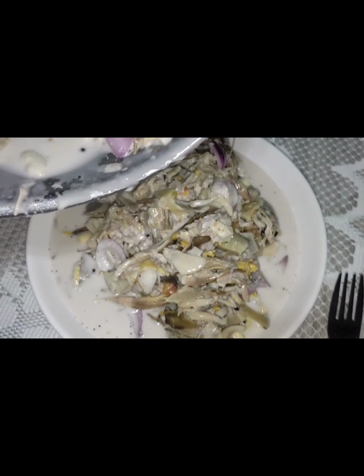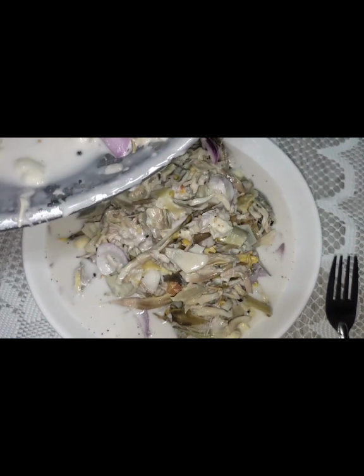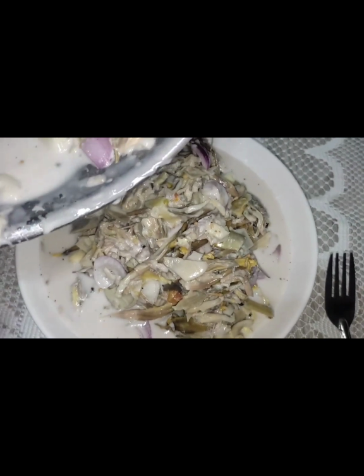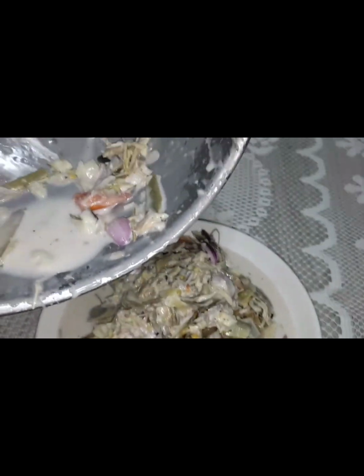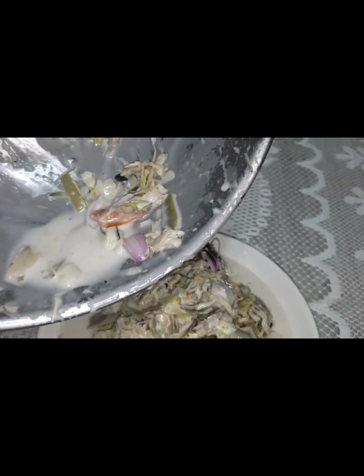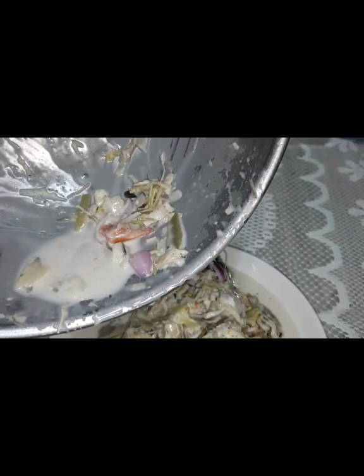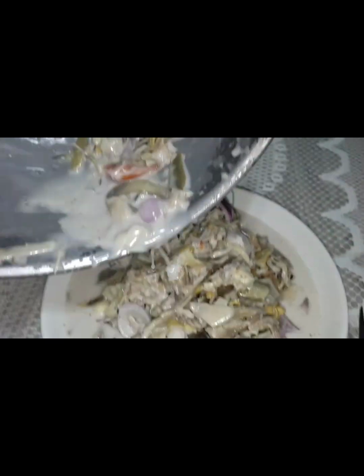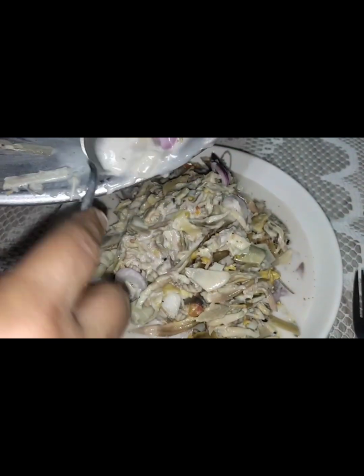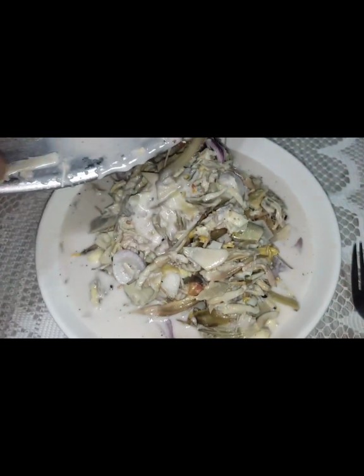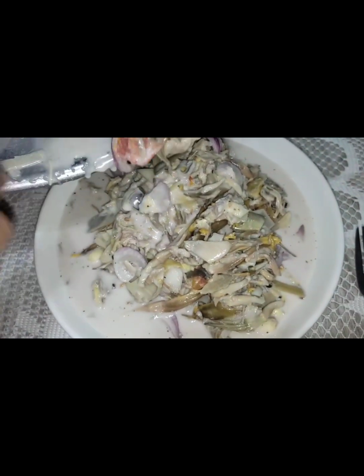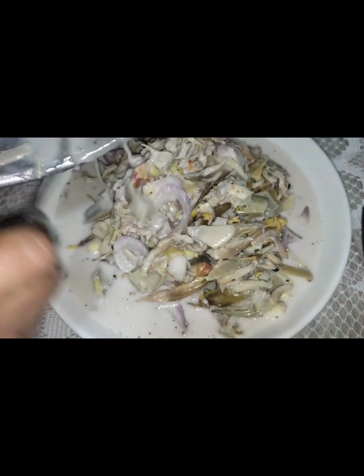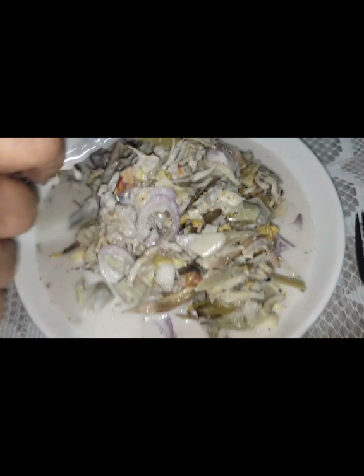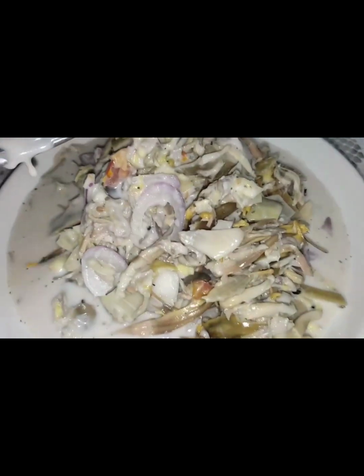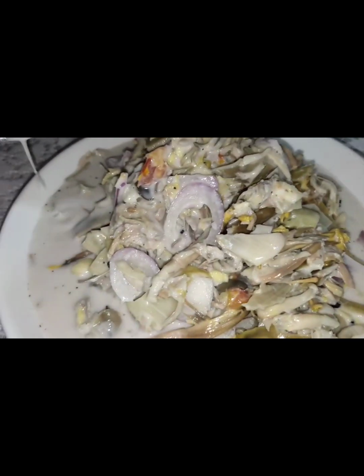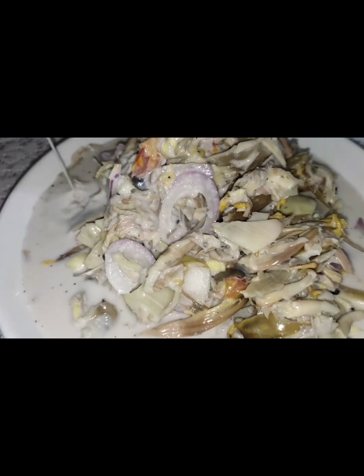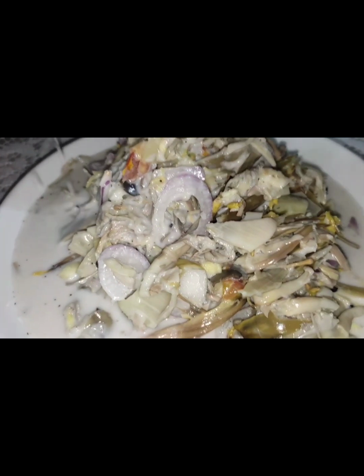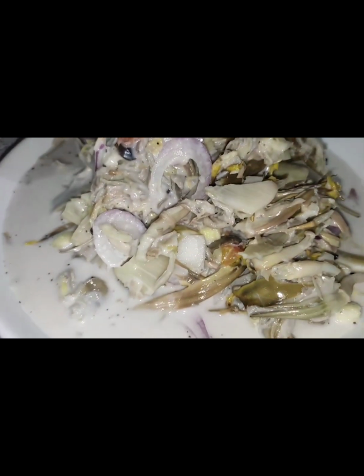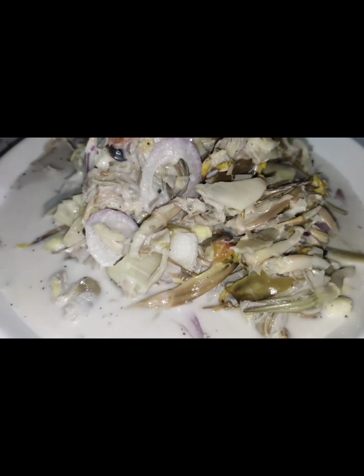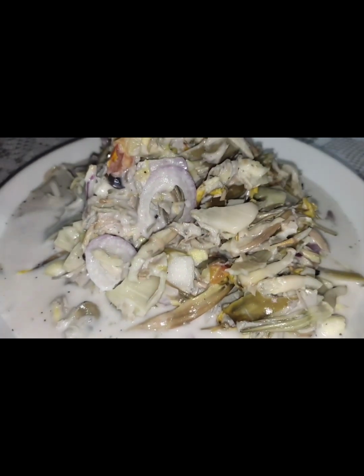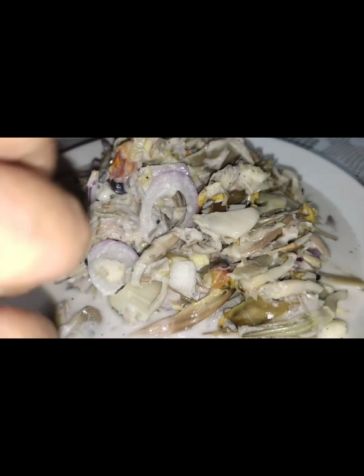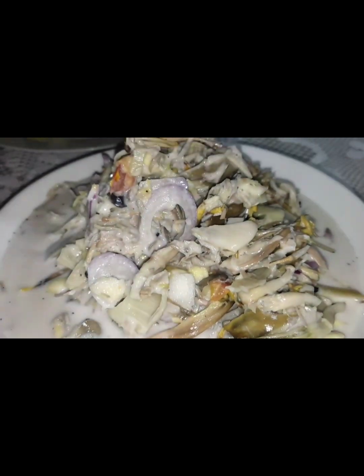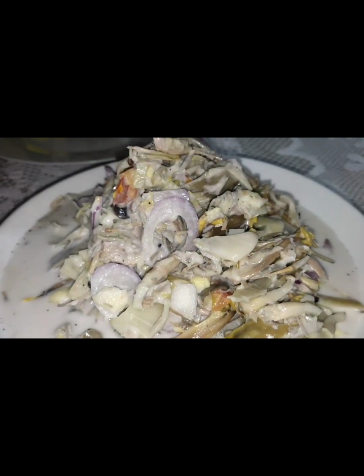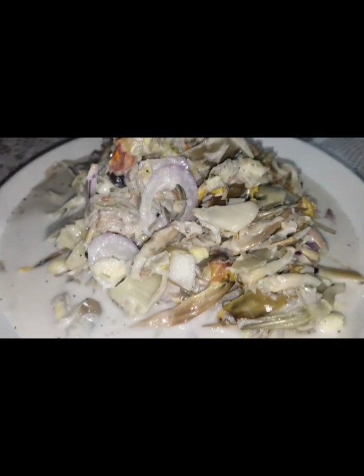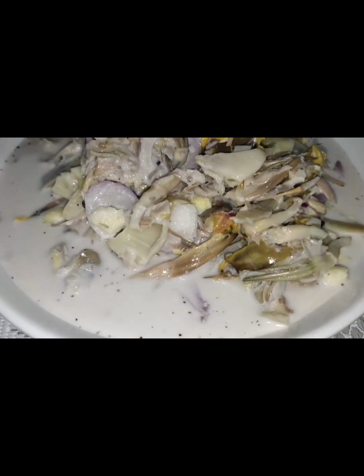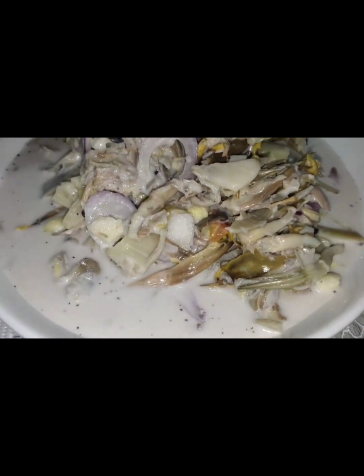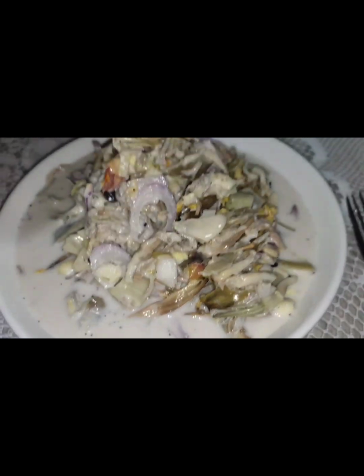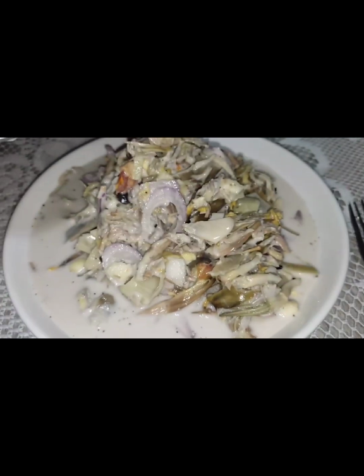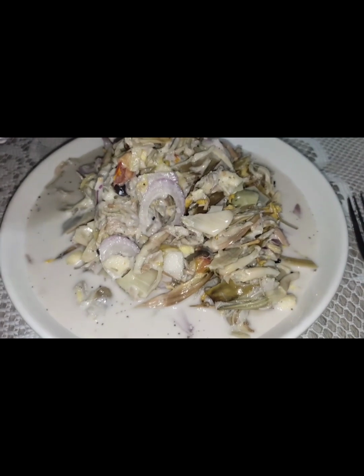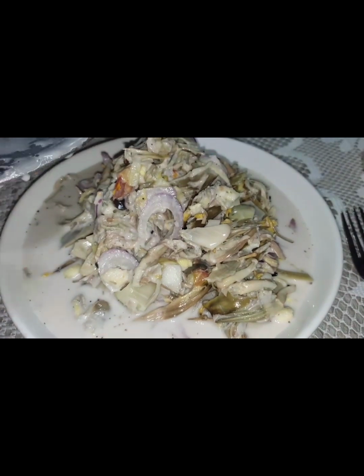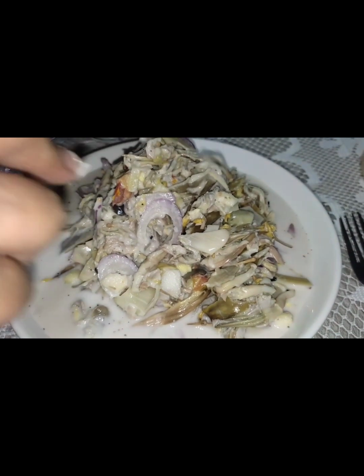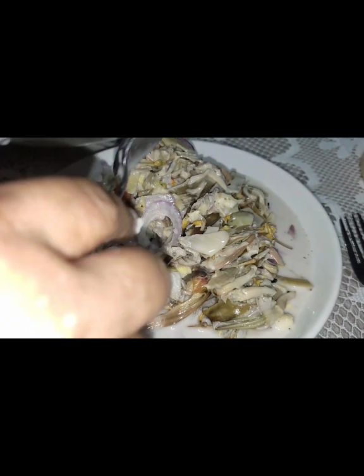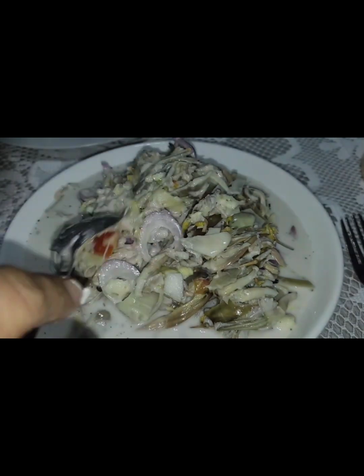Ito yung salad na puso ng saging with gata. Madalas kong ginagawa sa probinsya pag-labay ko guys. Kasi gusto ng tatay ko, nung nabubuhay pa siya.